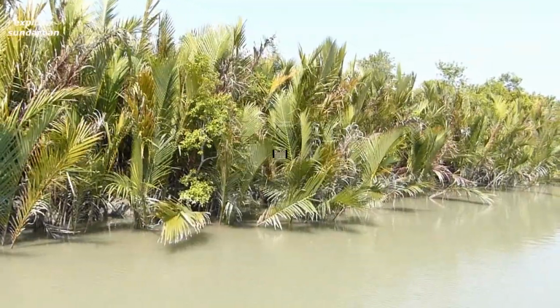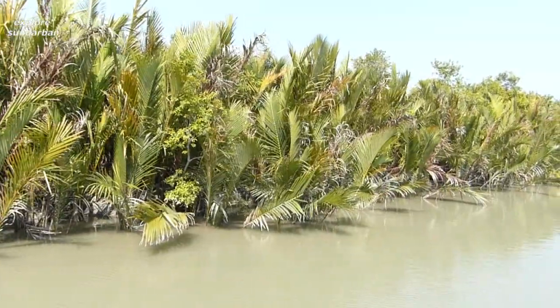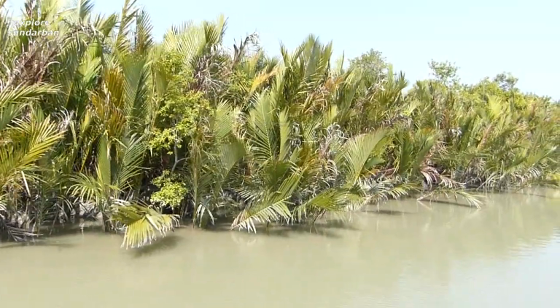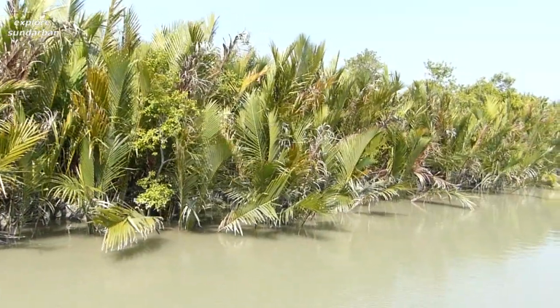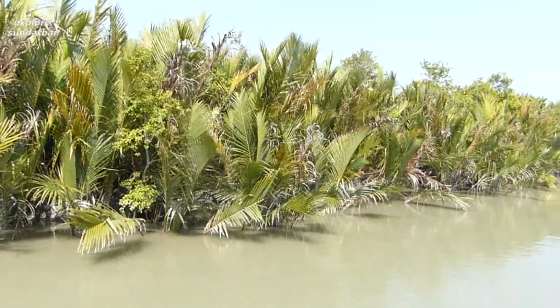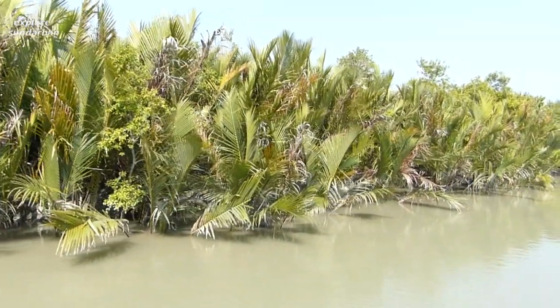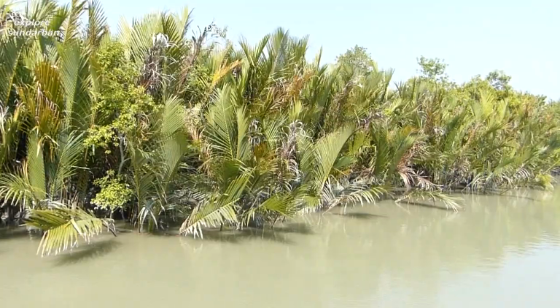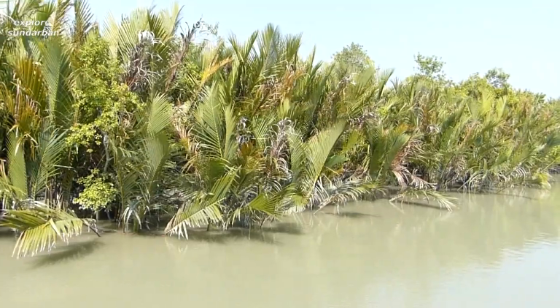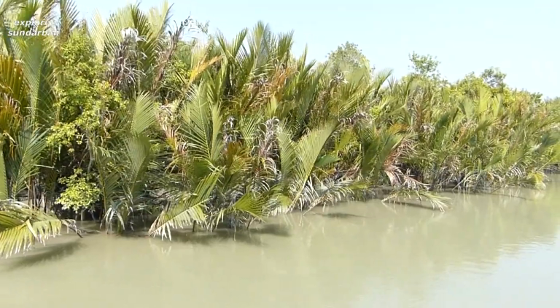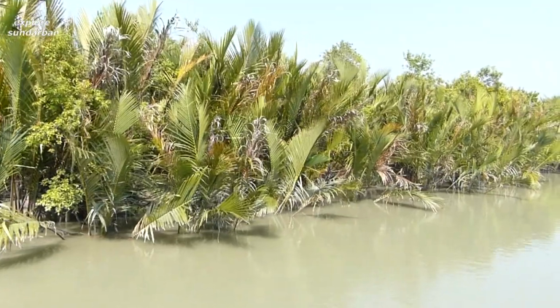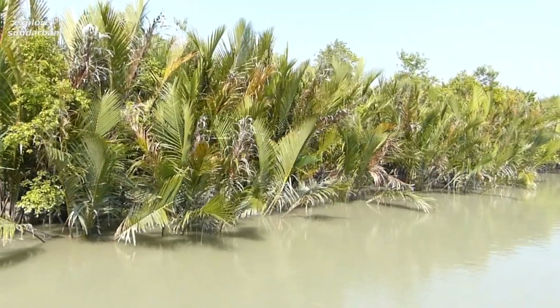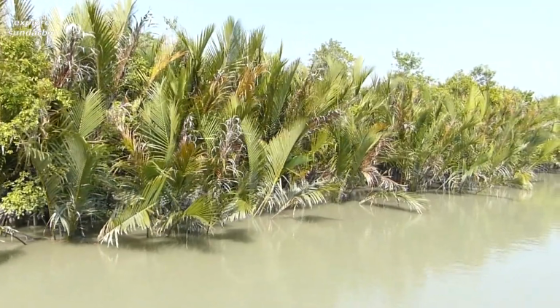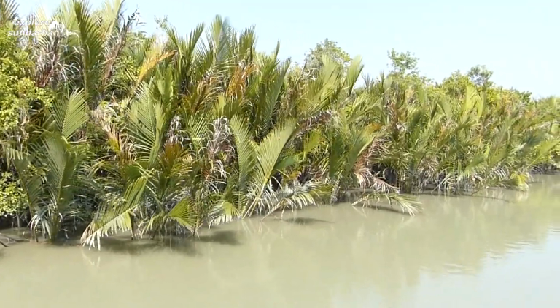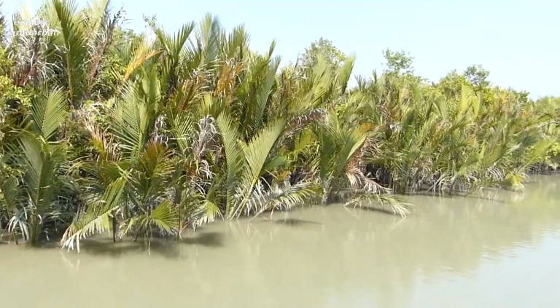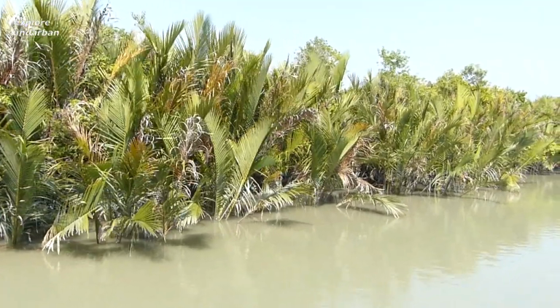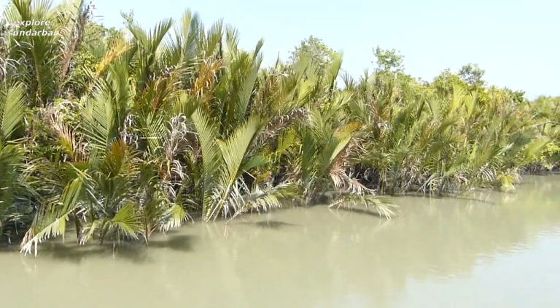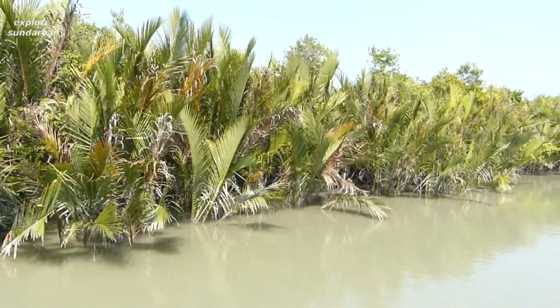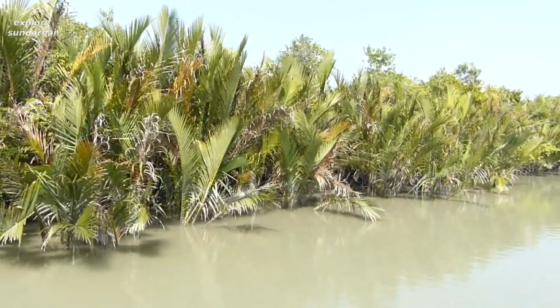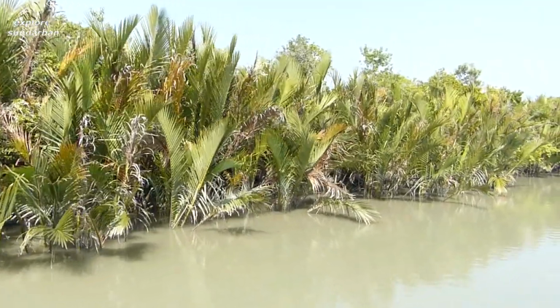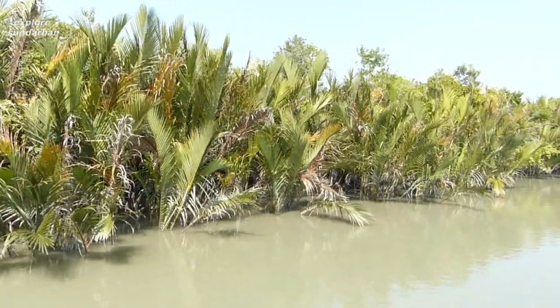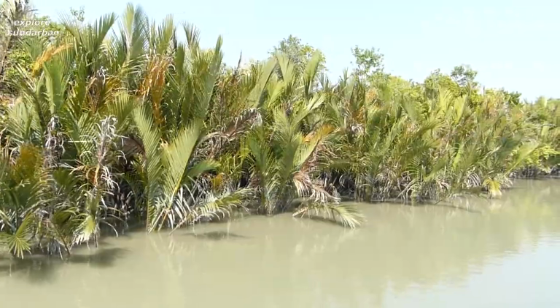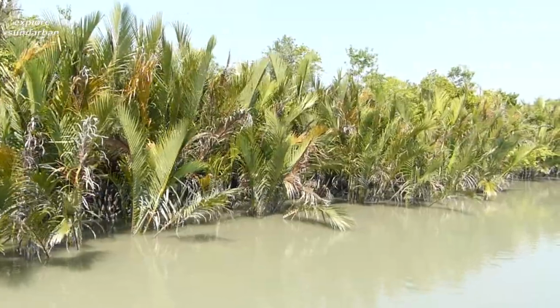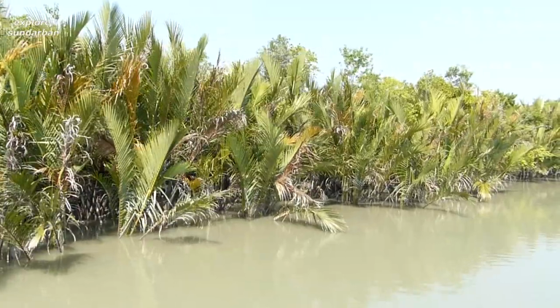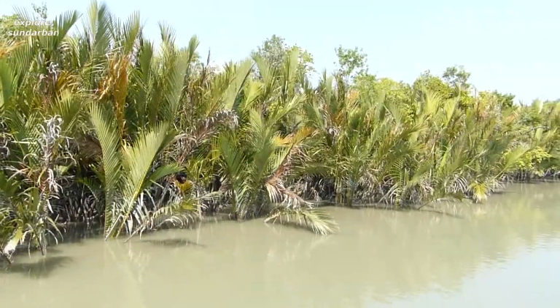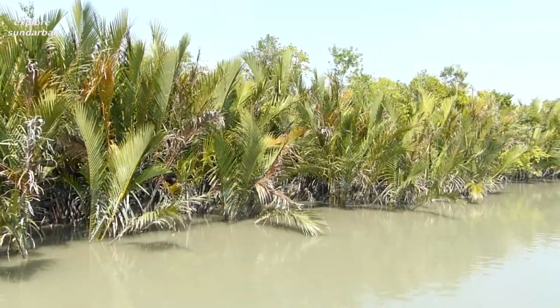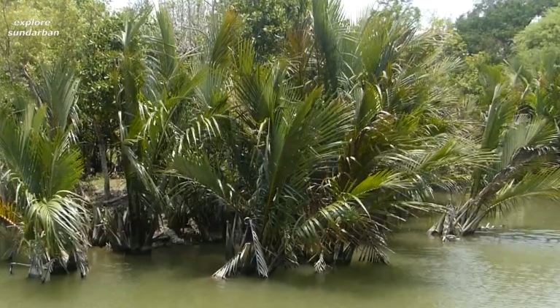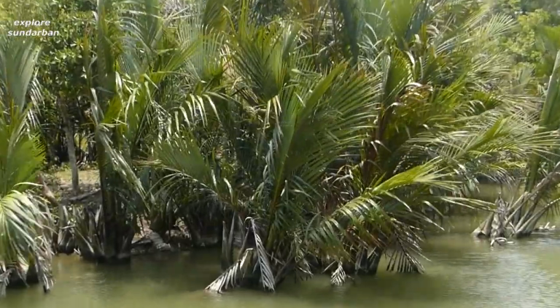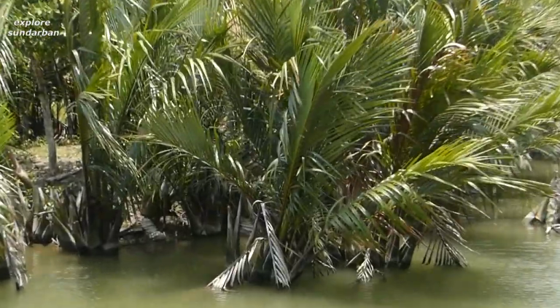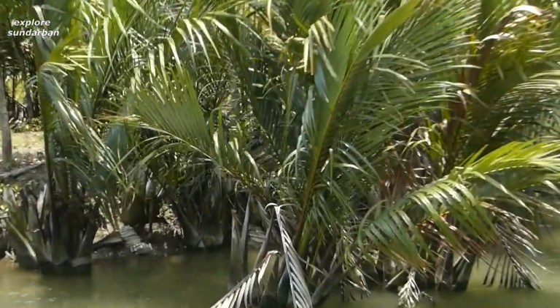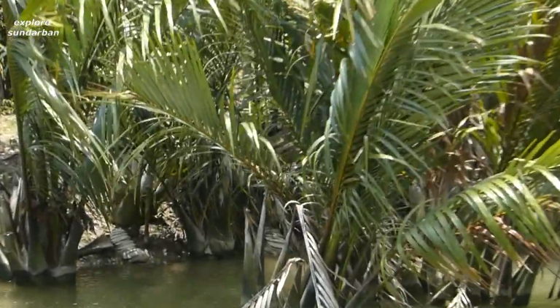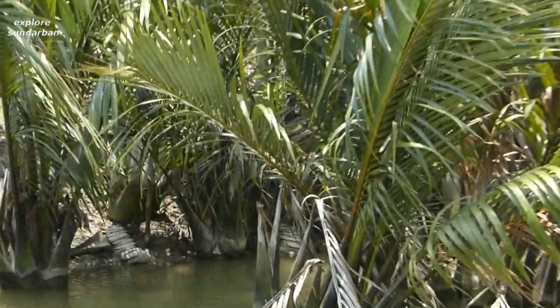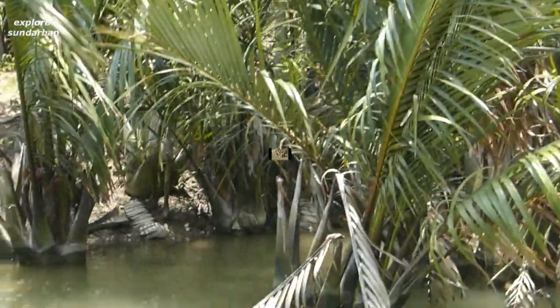This plant is specially distributed in India, Bangladesh, and the Sundarbans, but in other mangrove forests in the world this is a rare plant.